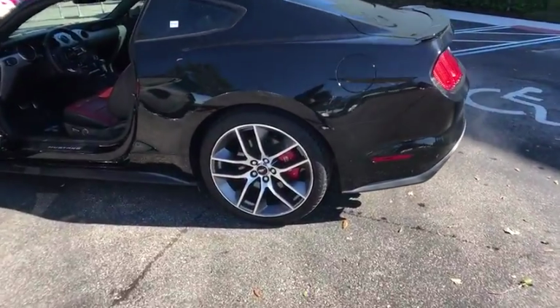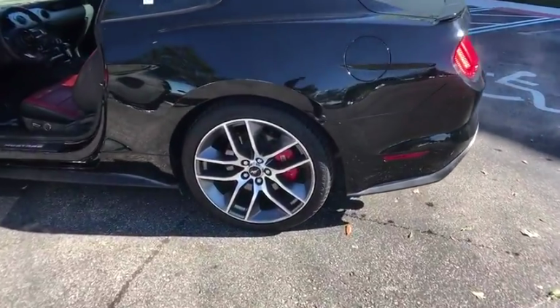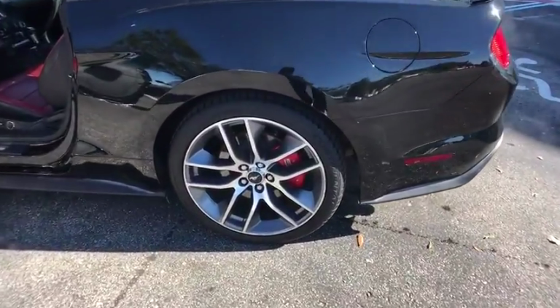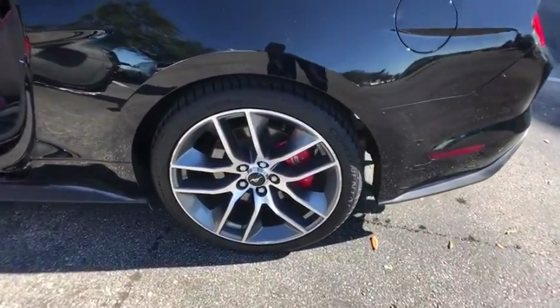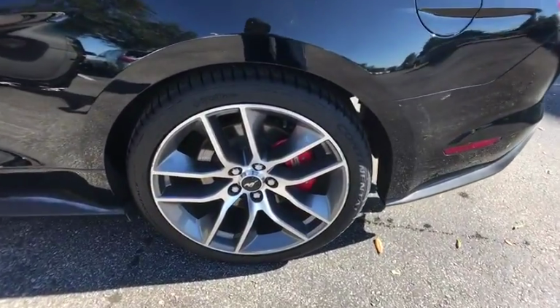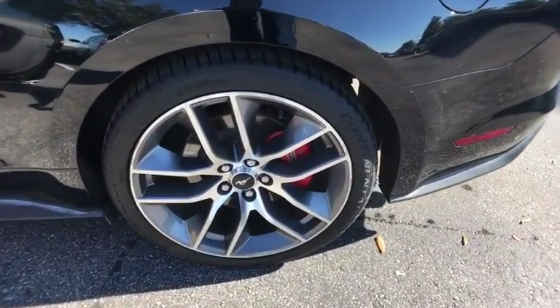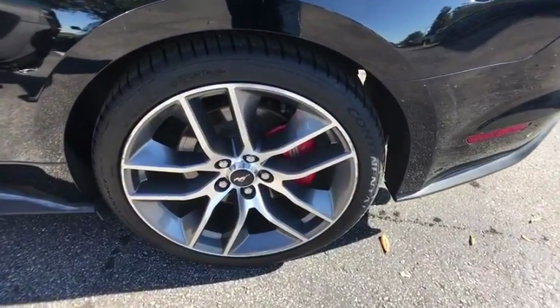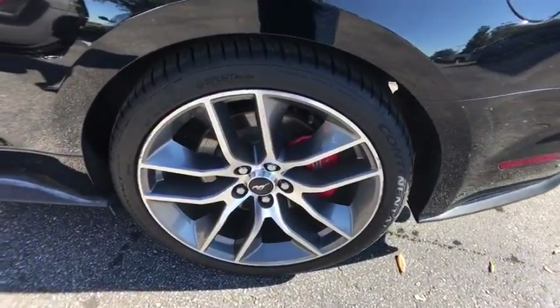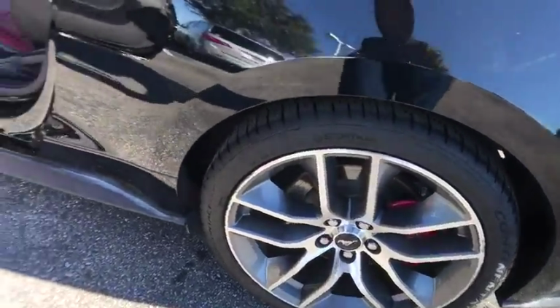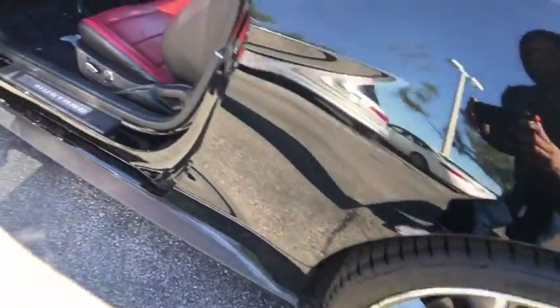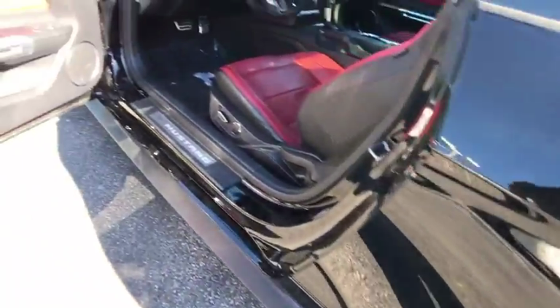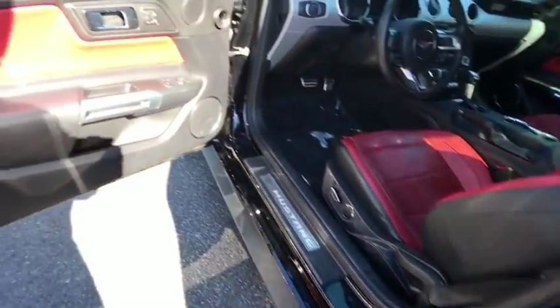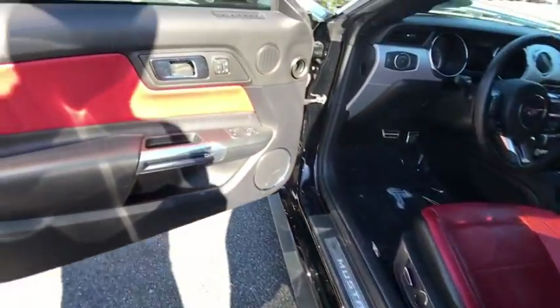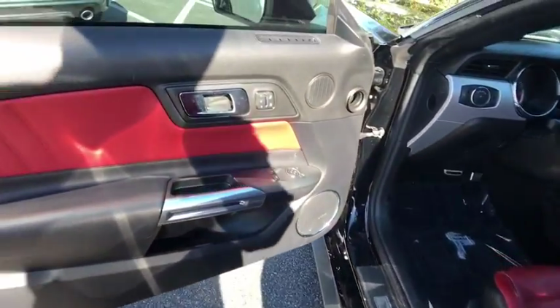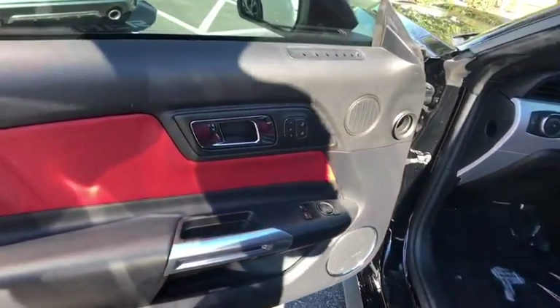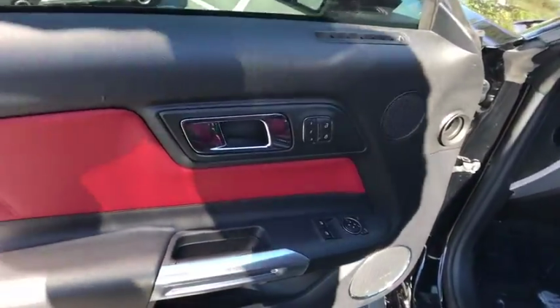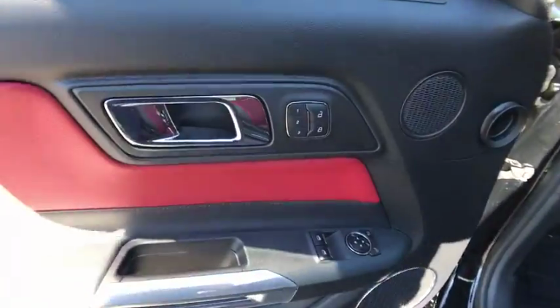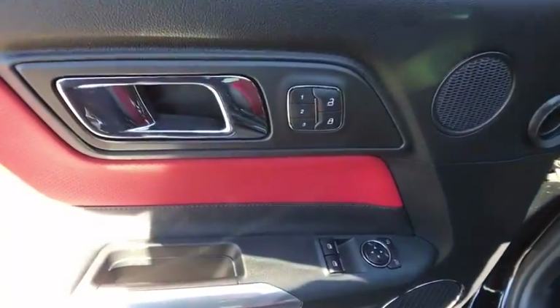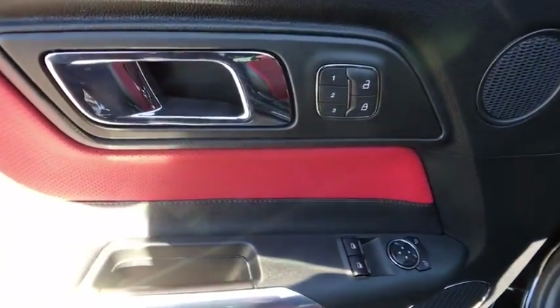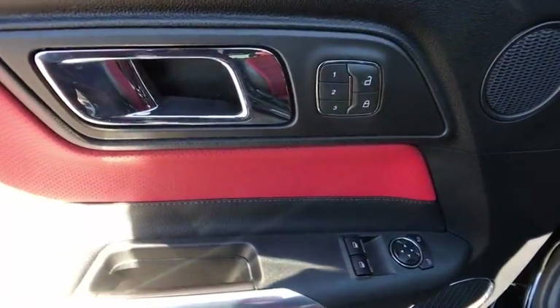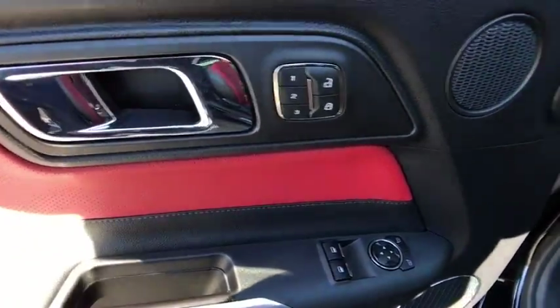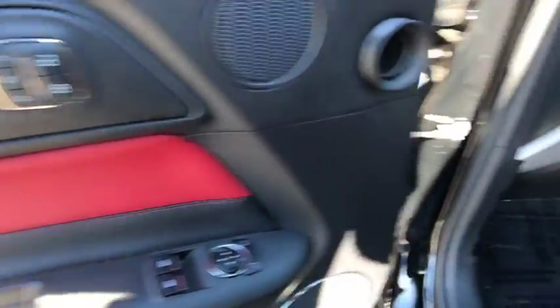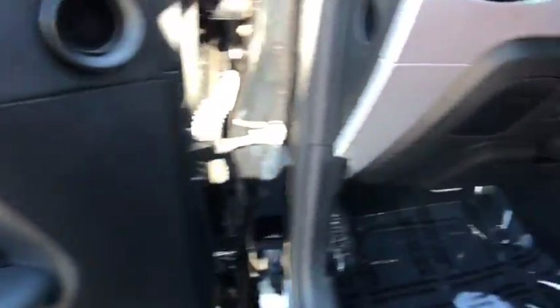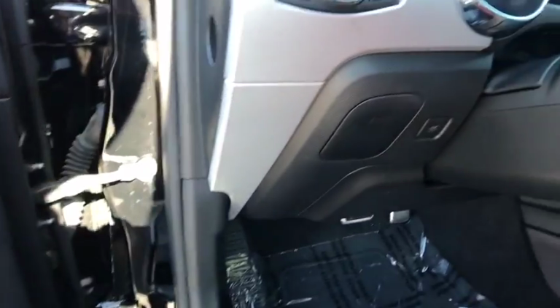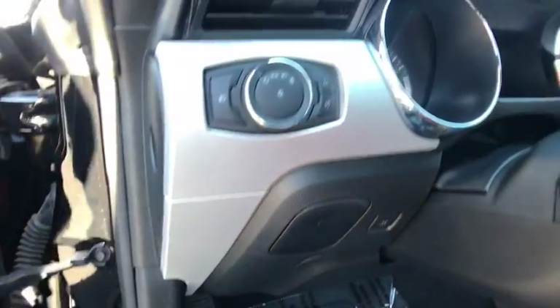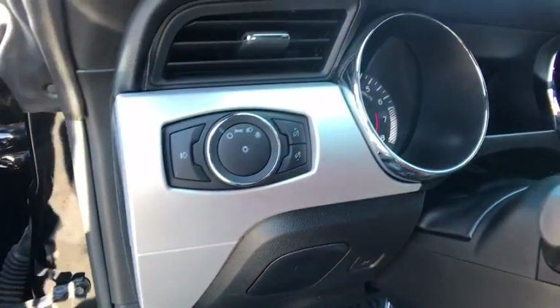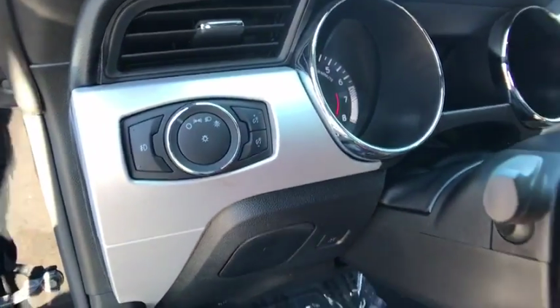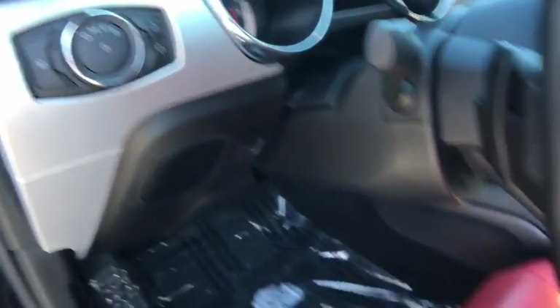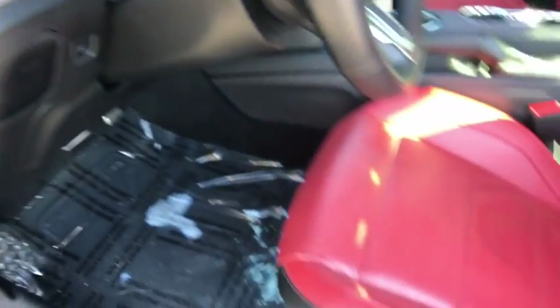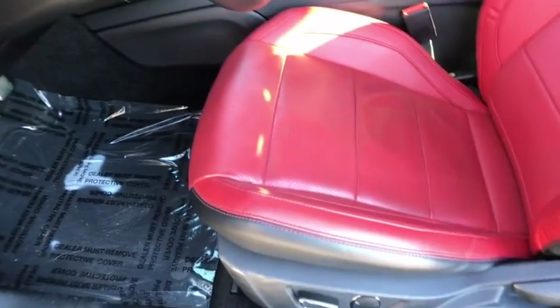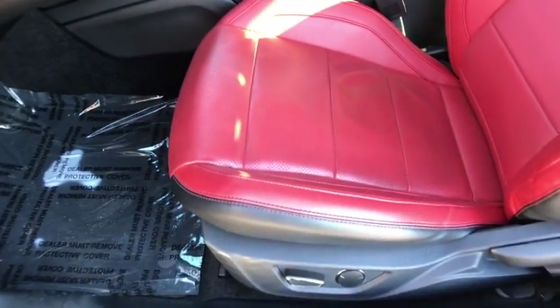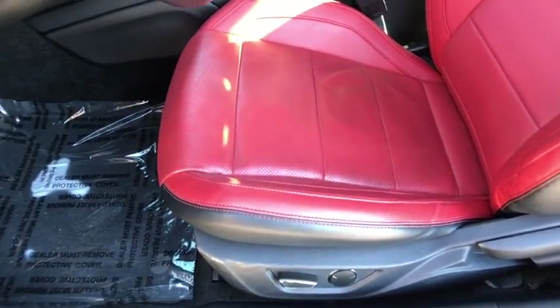Power steering, adjustable steering wheel, cruise control, keyless start, auto dimming rear view mirror, floor mats, aluminum wheels, four wheel disc brakes, universal garage door opener, climate control.